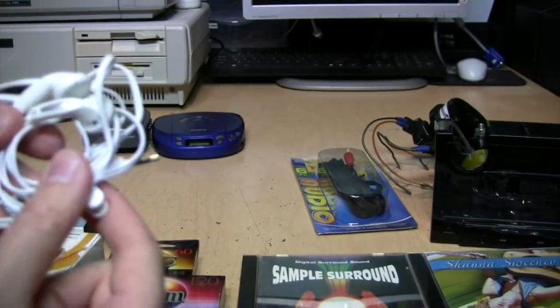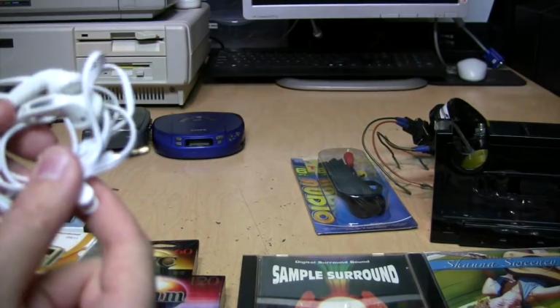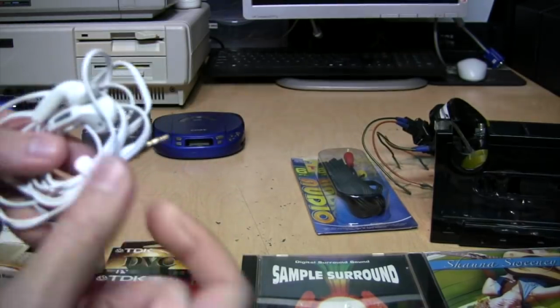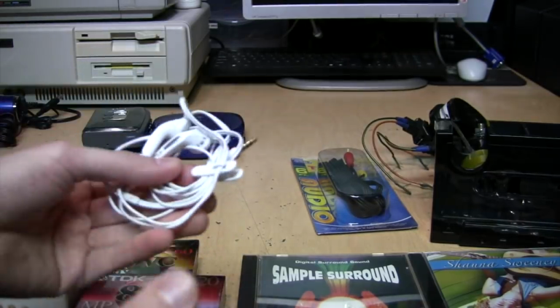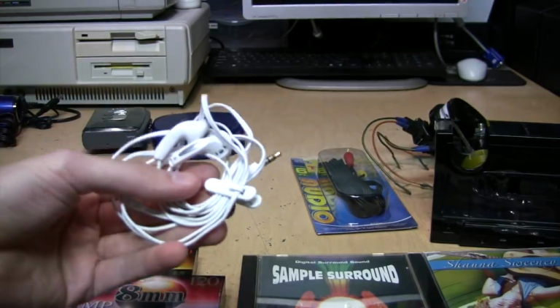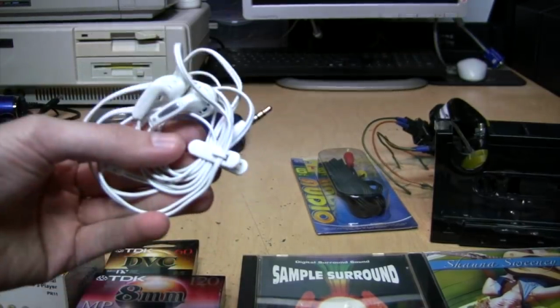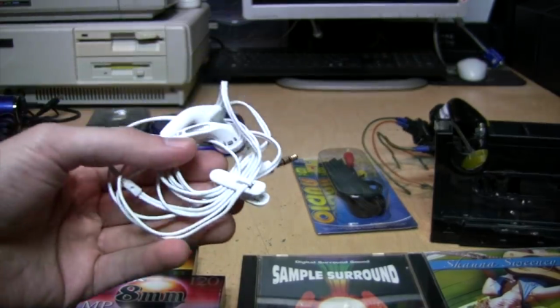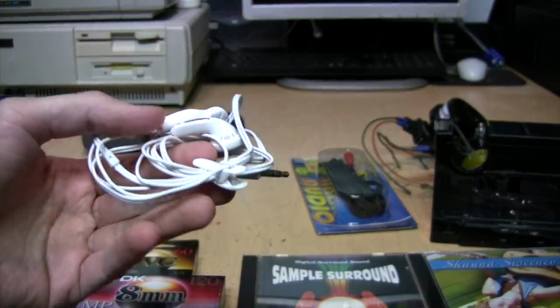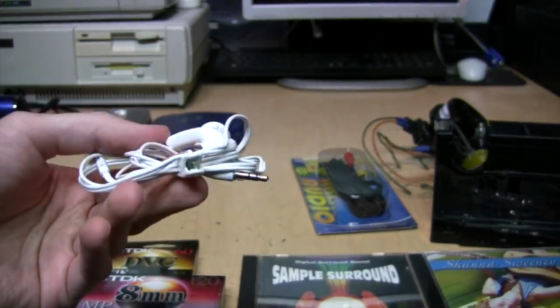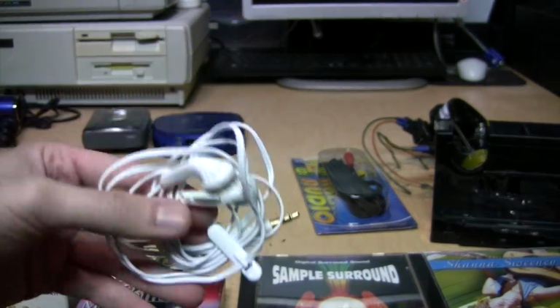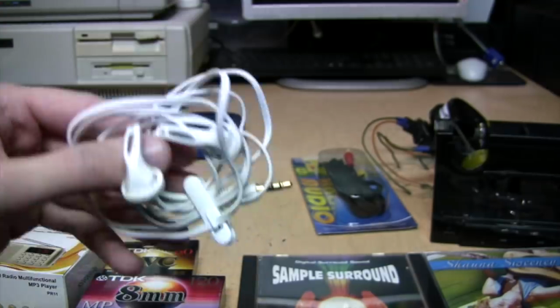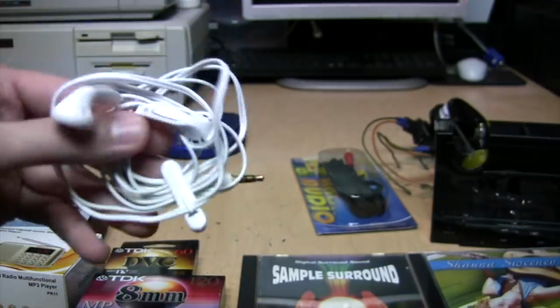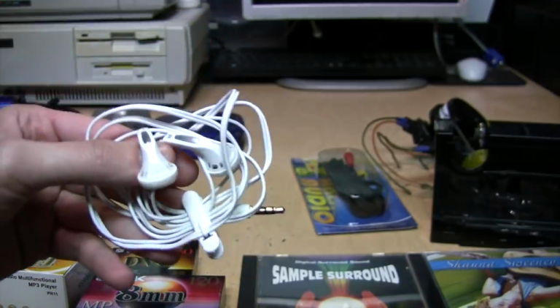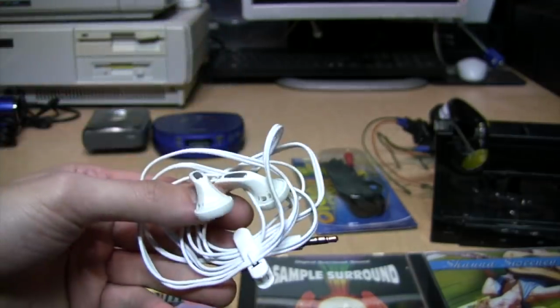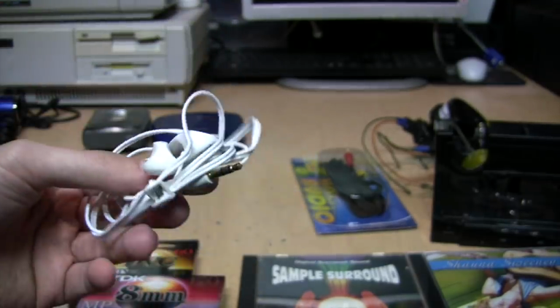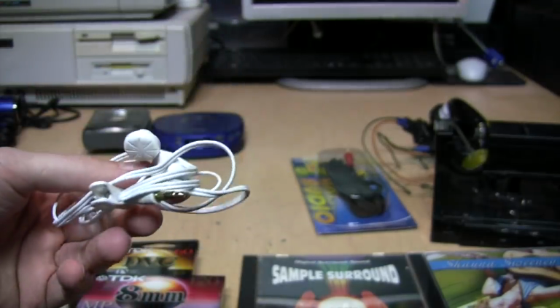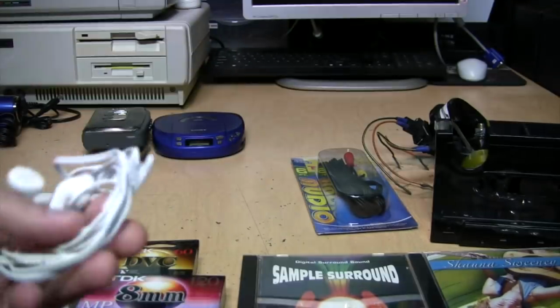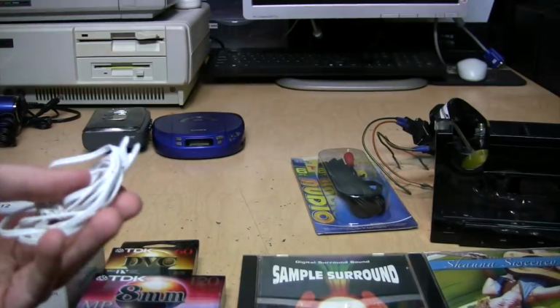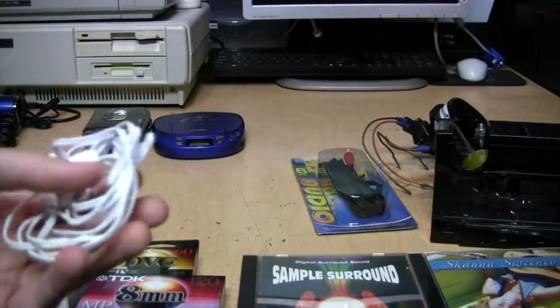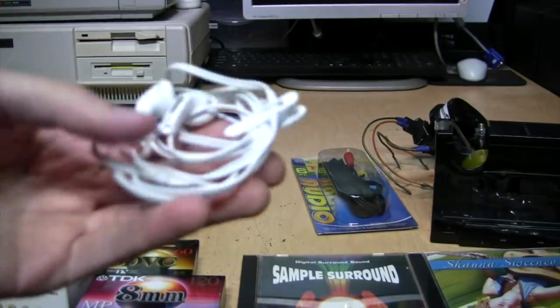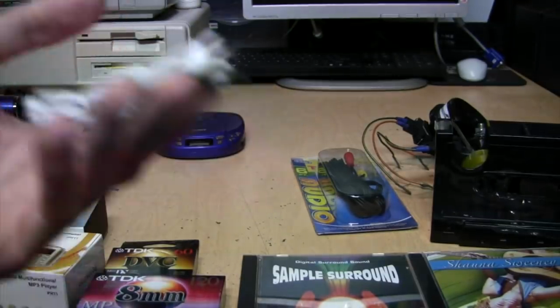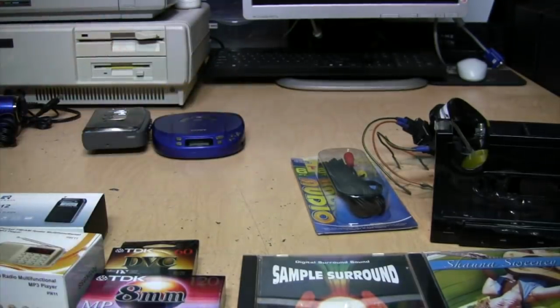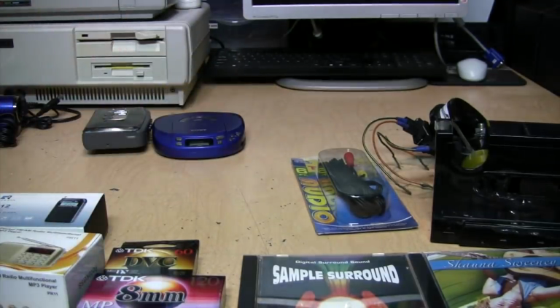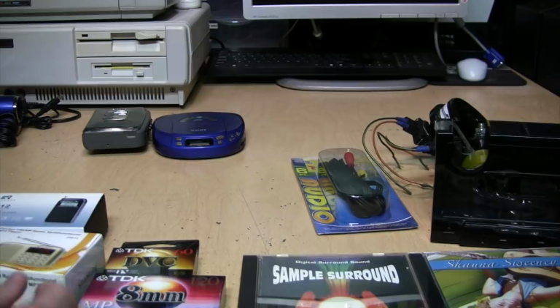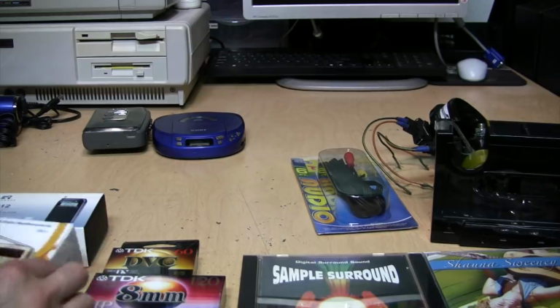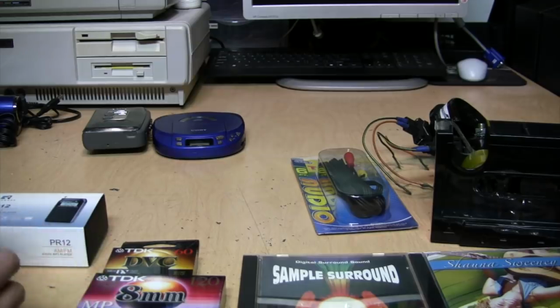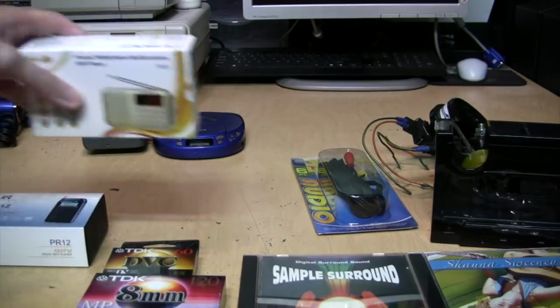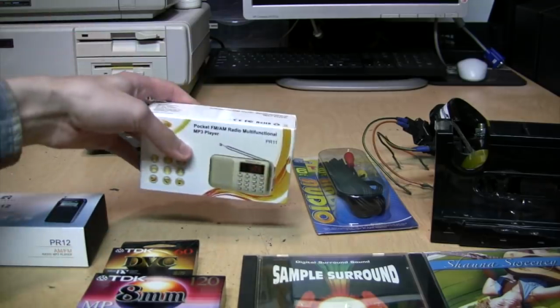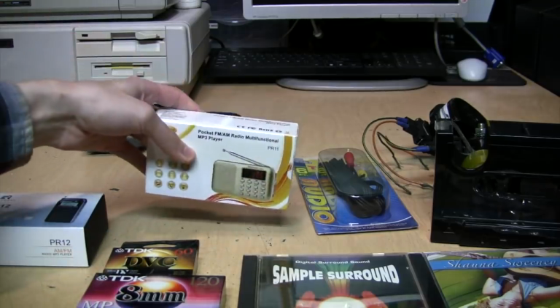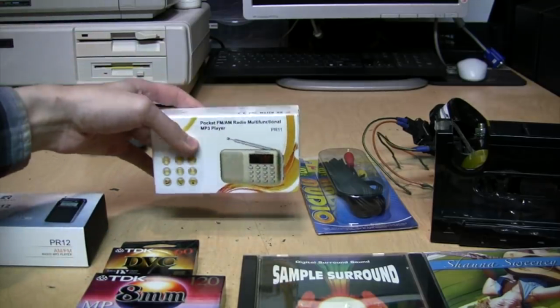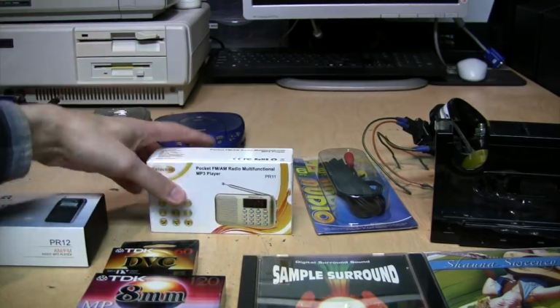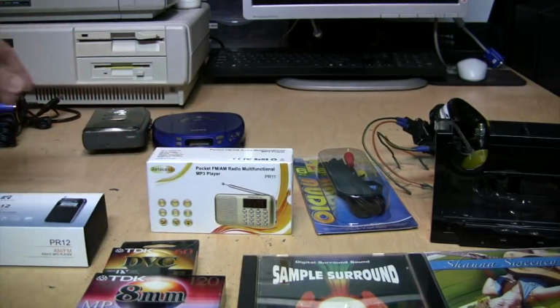These cheap earbuds — I think I bought them at Dollar Tree for a dollar, and they sound like a dollar earbuds — but they do work, so they're getting donated.